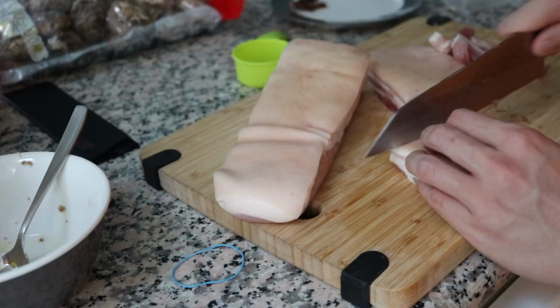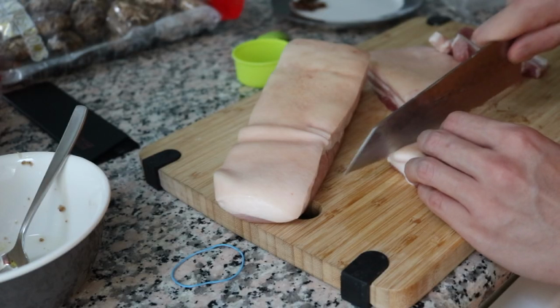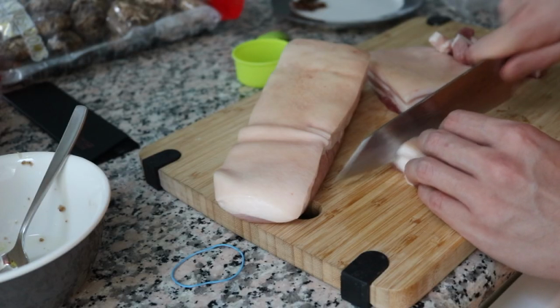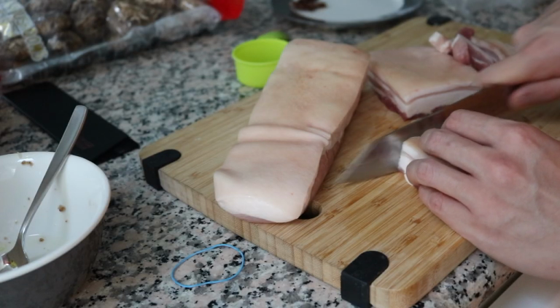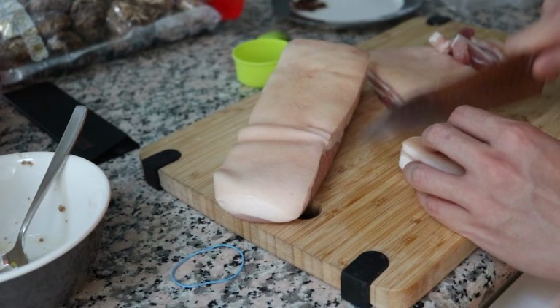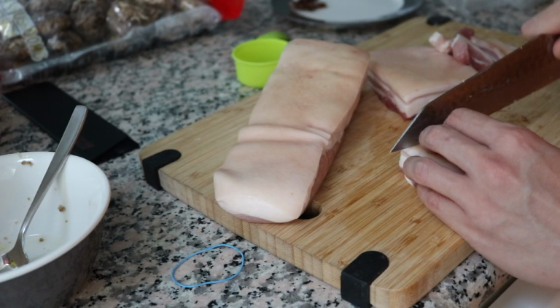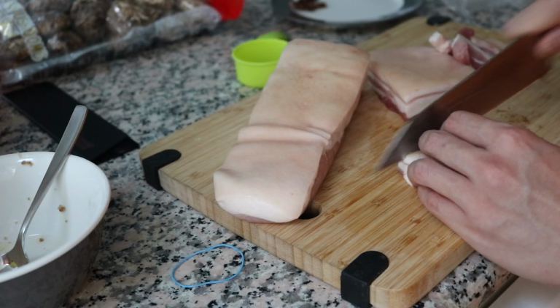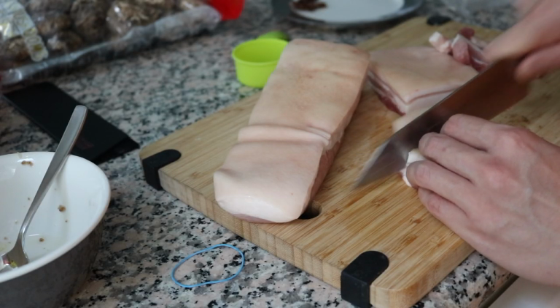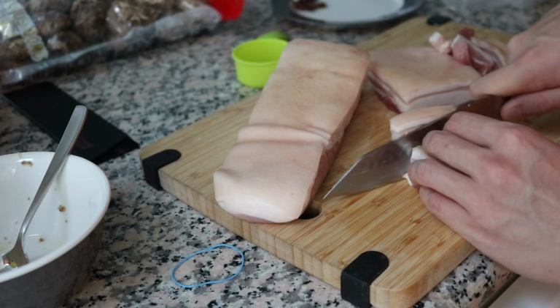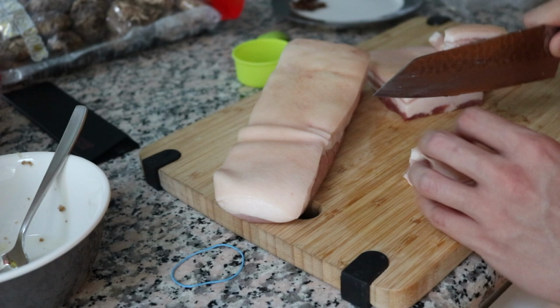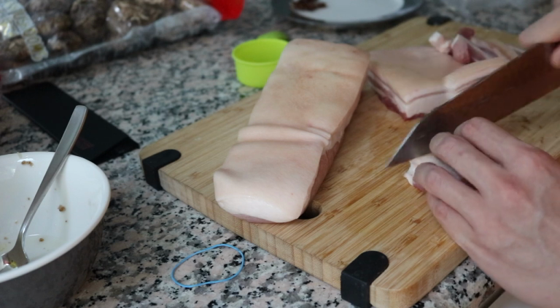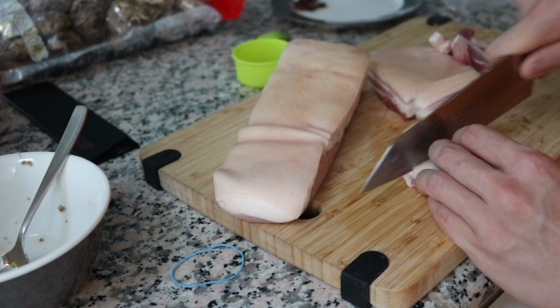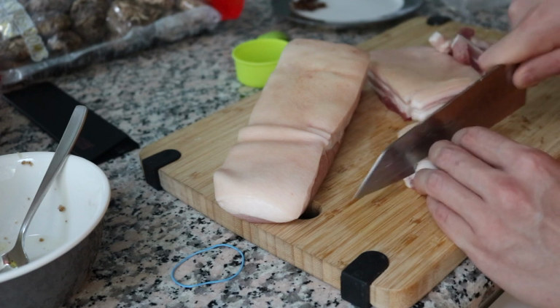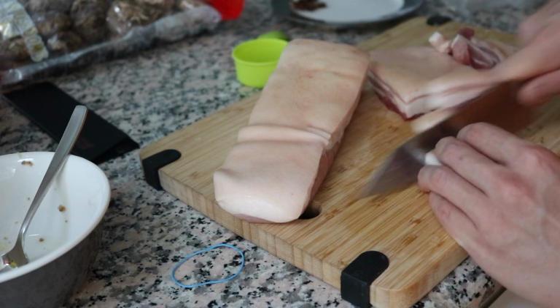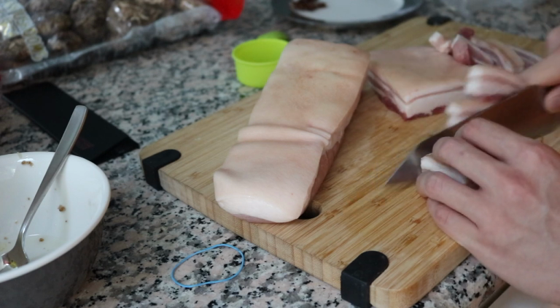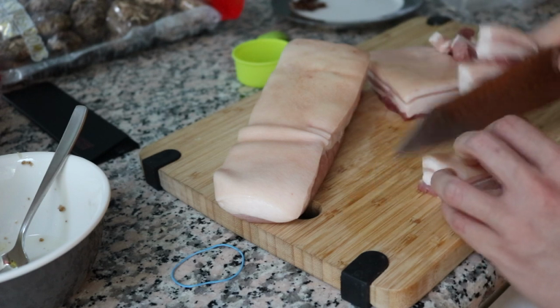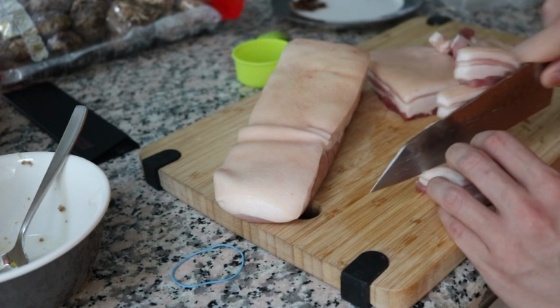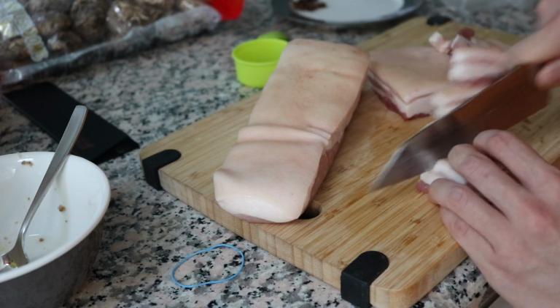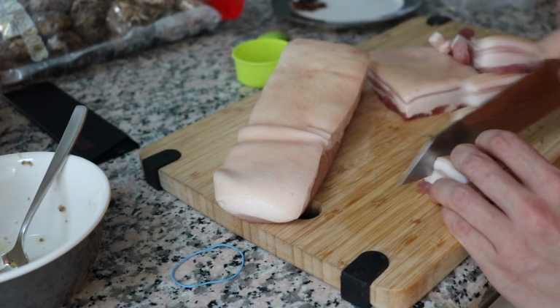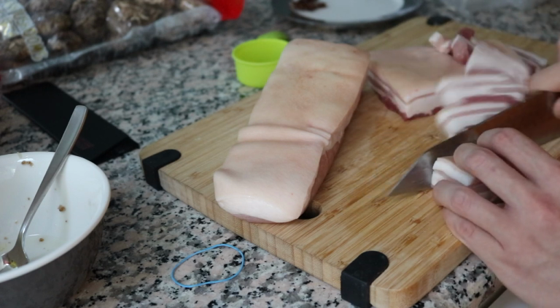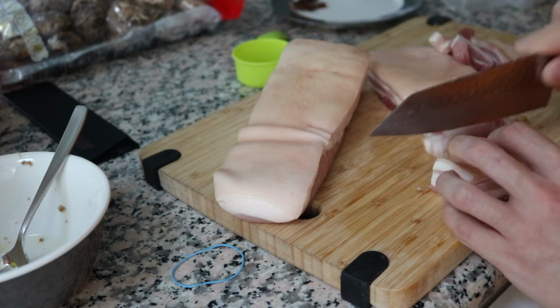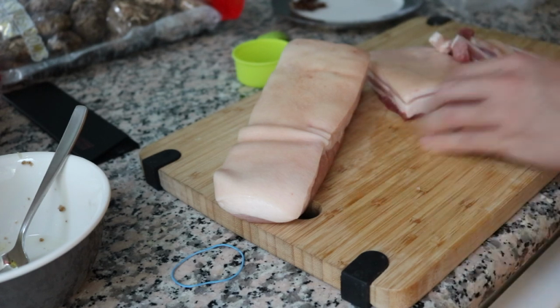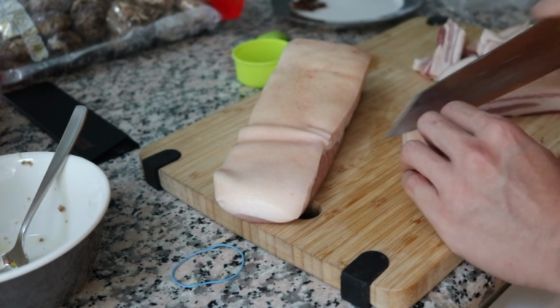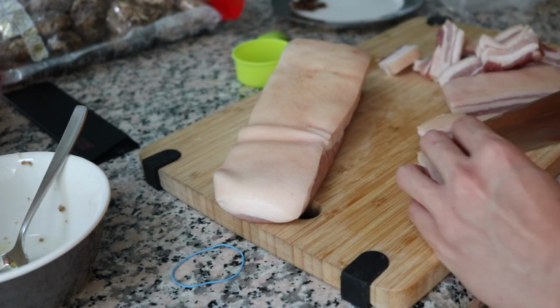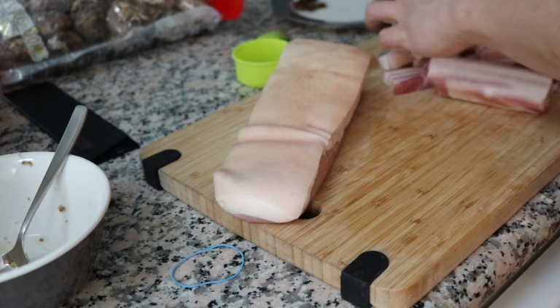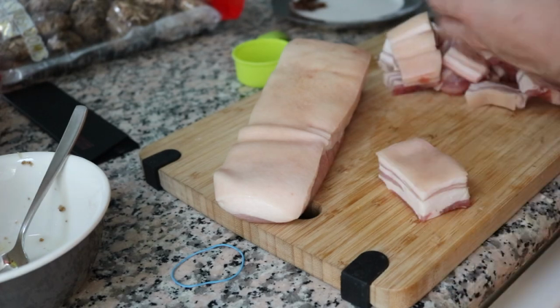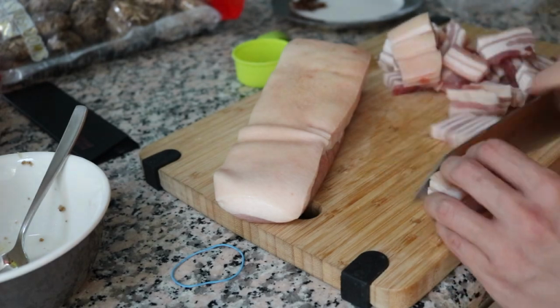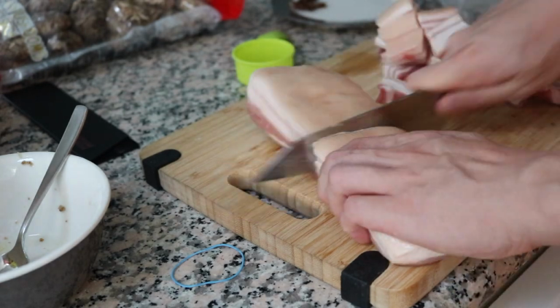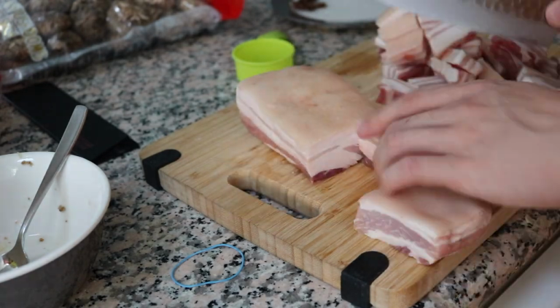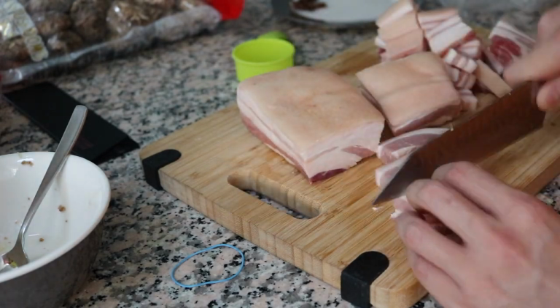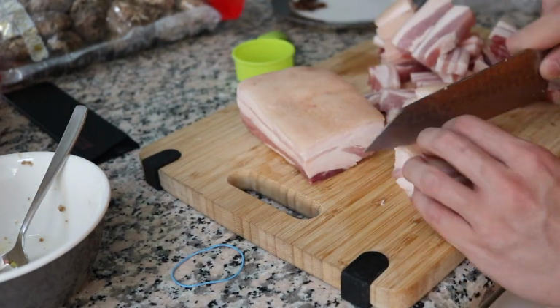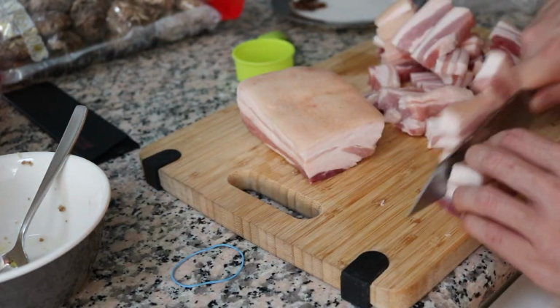Next thing's the pork belly. I chopped it up into bite-sized pieces here, and we'll just continue to keep doing that, chop chop away.